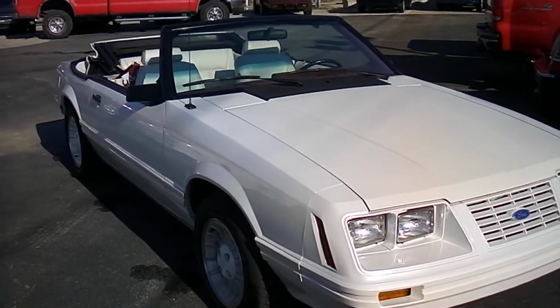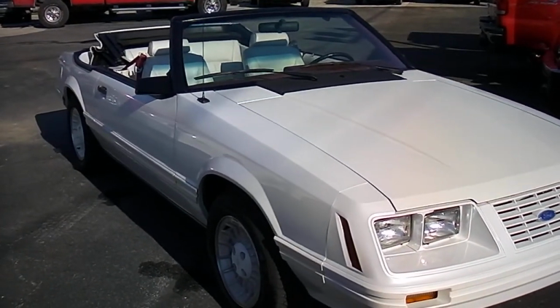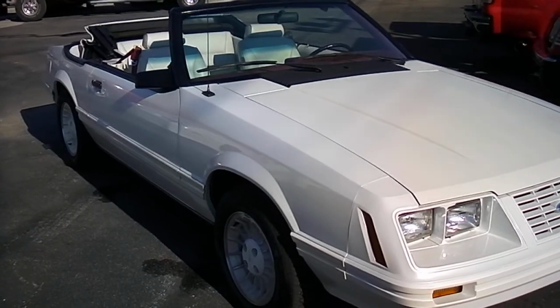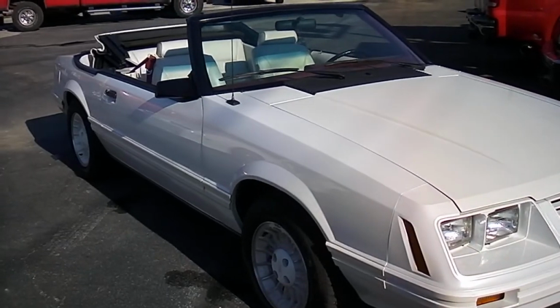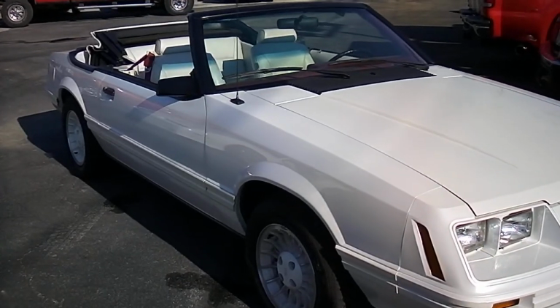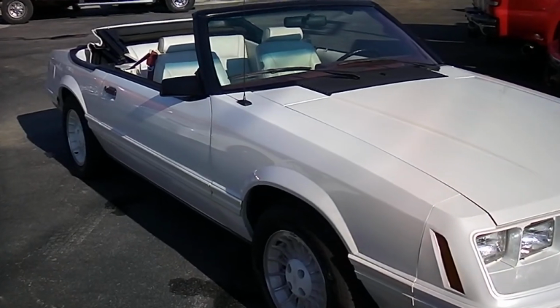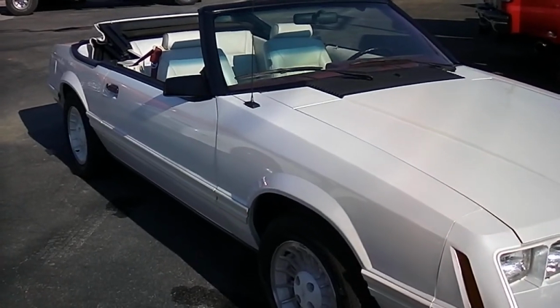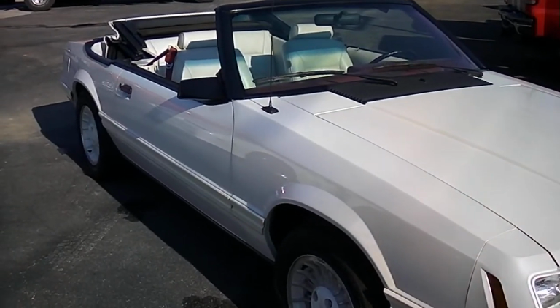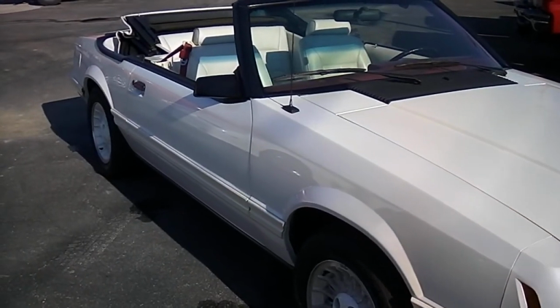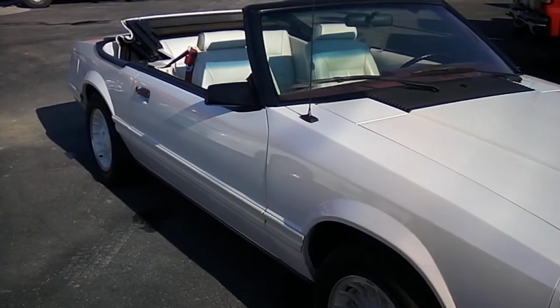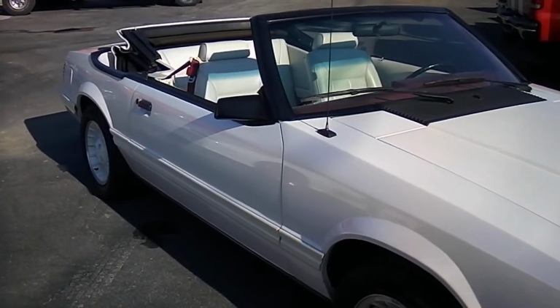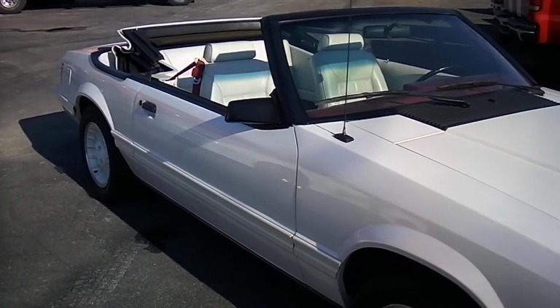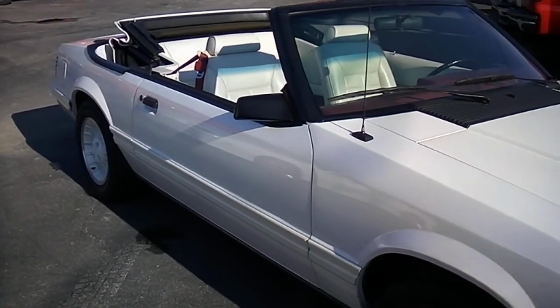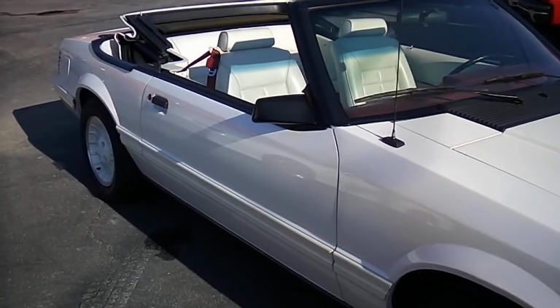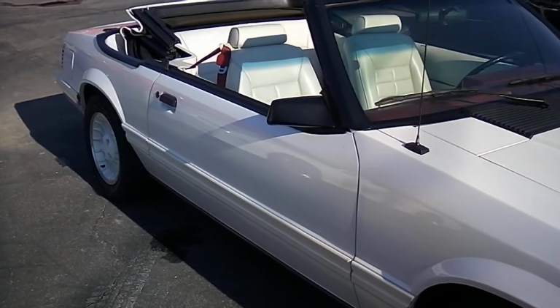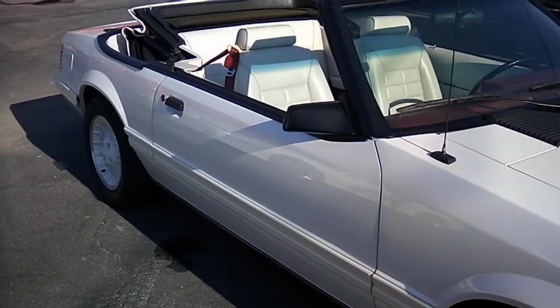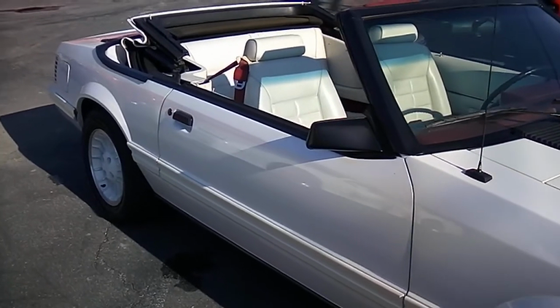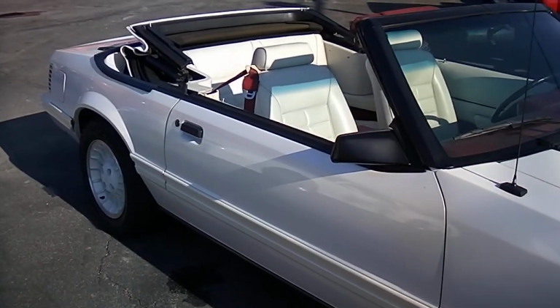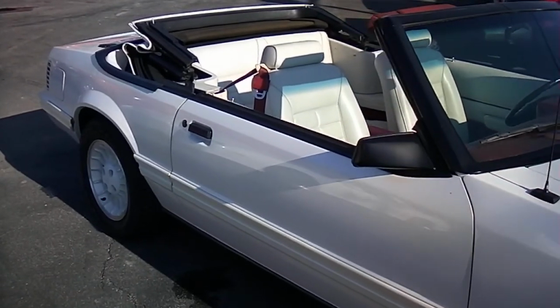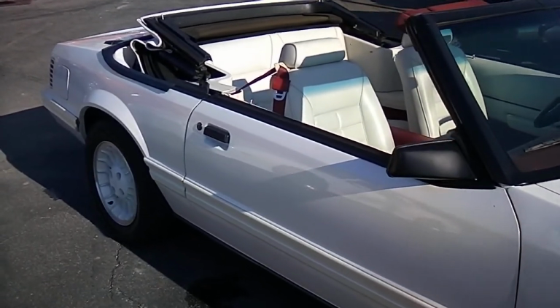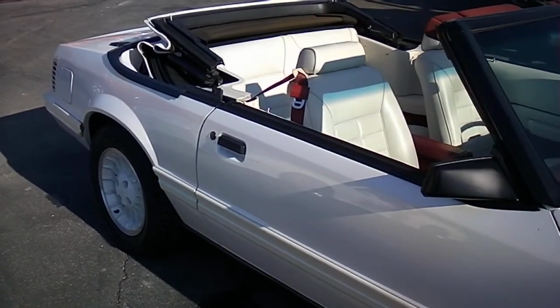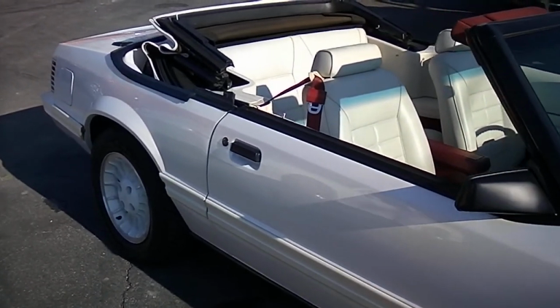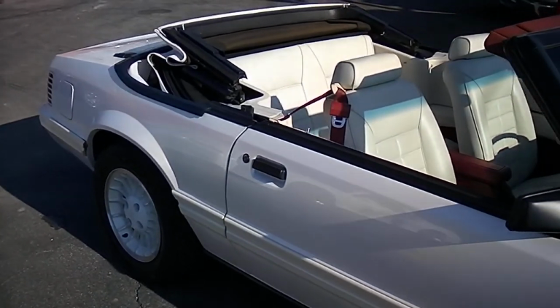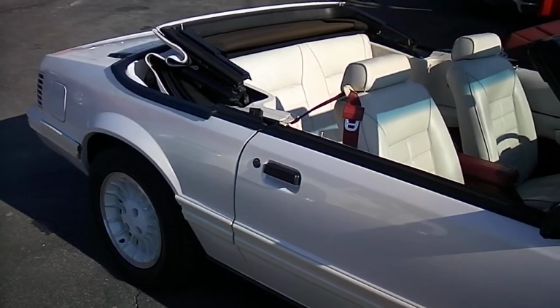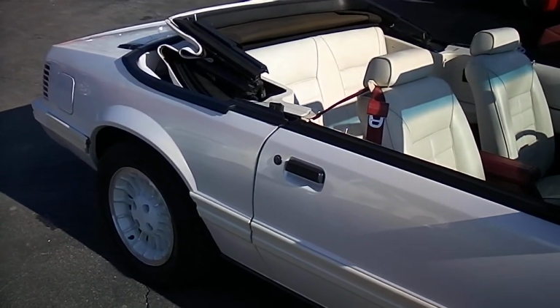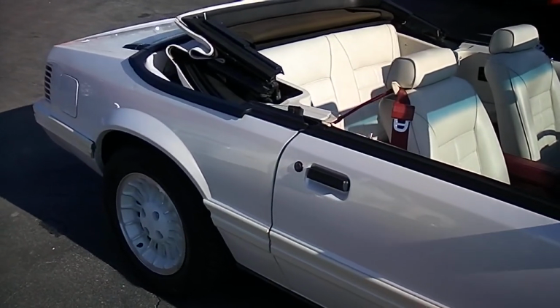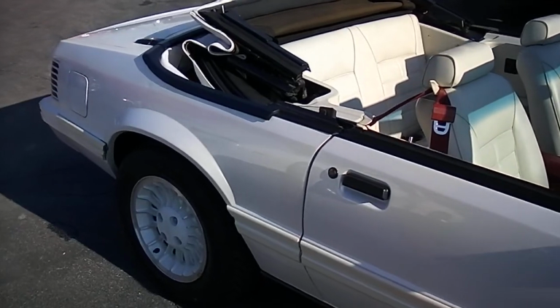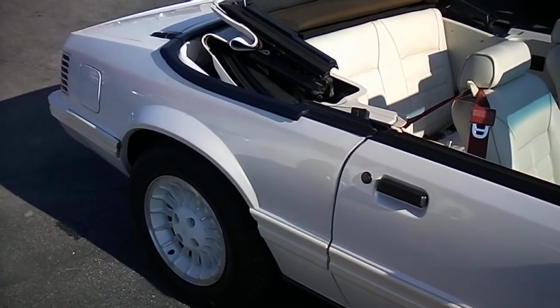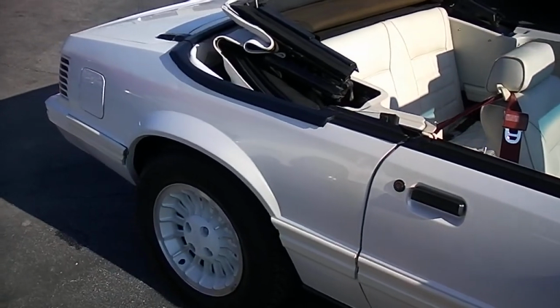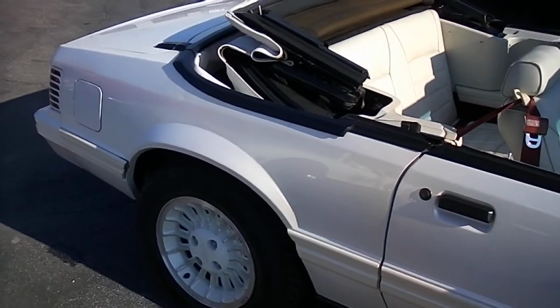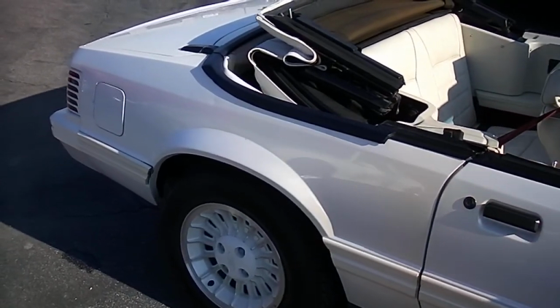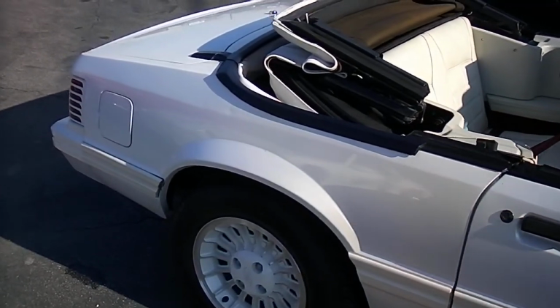It was repainted back in the day. The exterior has actually got a little bit of pearl on the paint now. Overall beautiful car. 15,000 actual miles. Brand new tires on it.